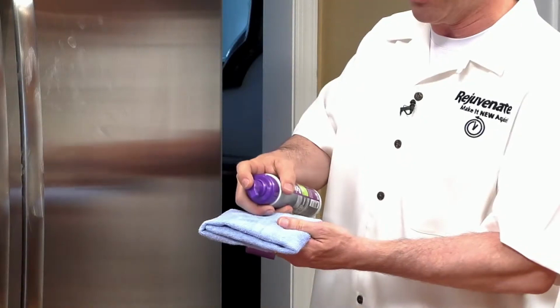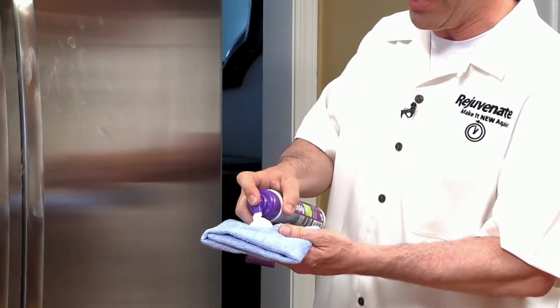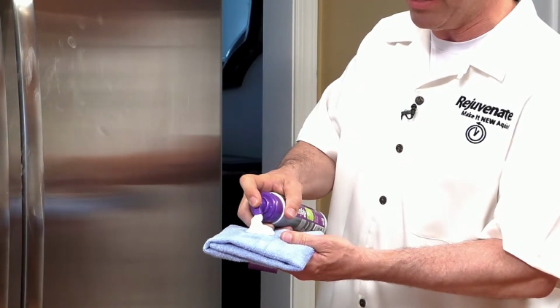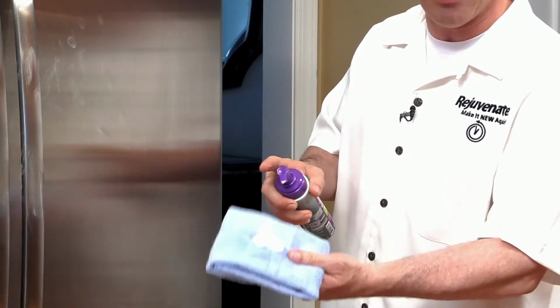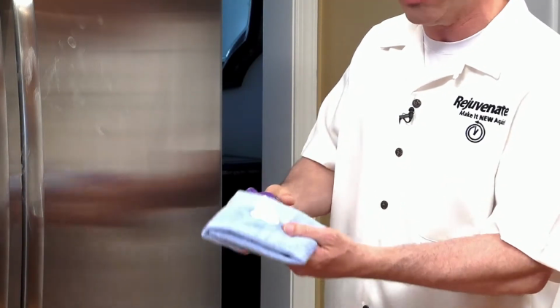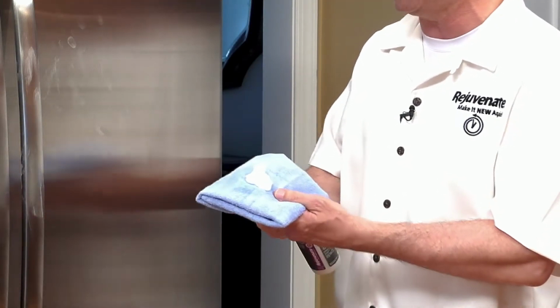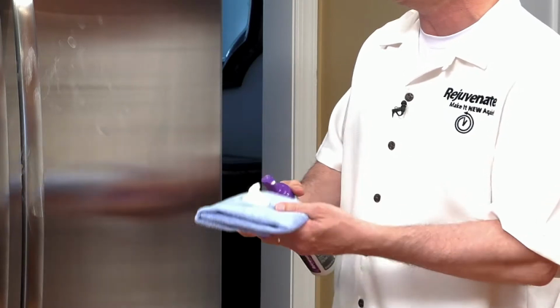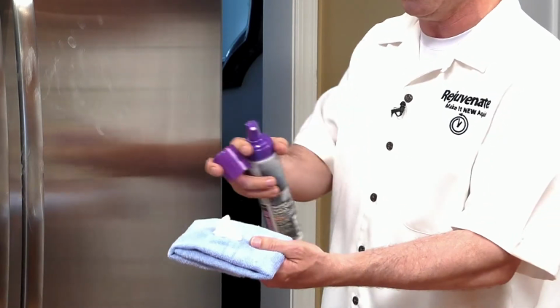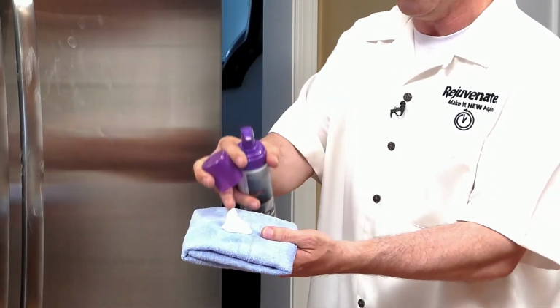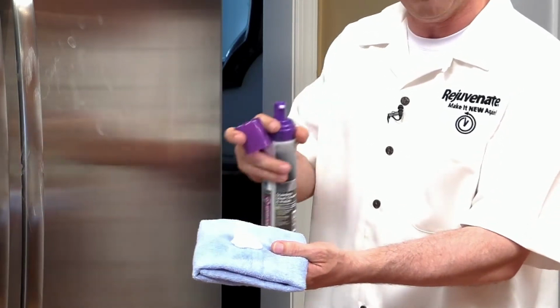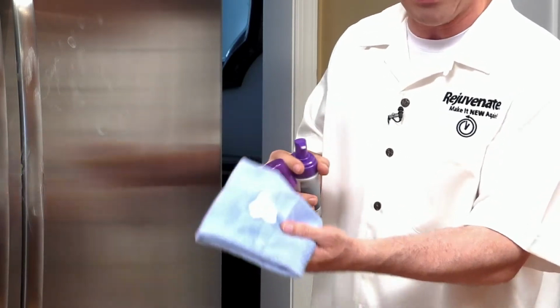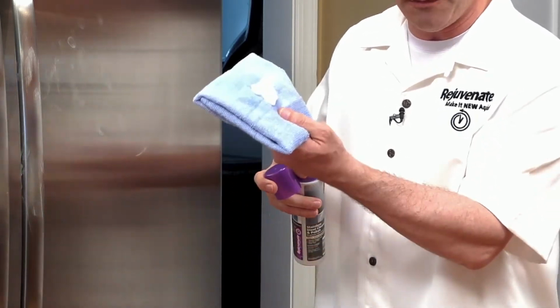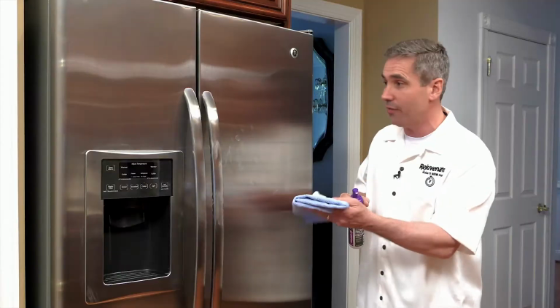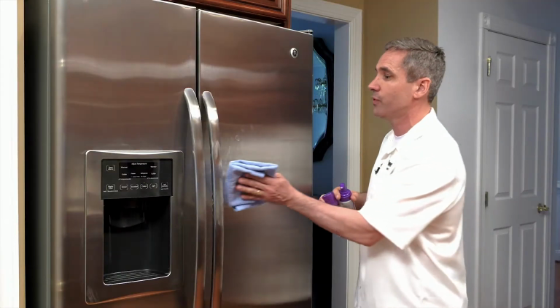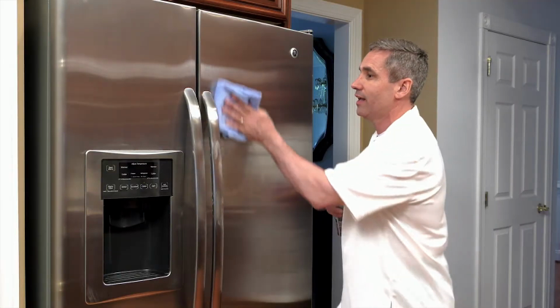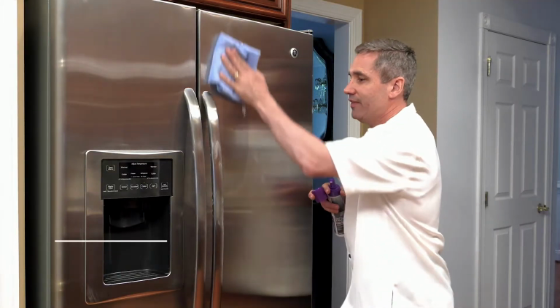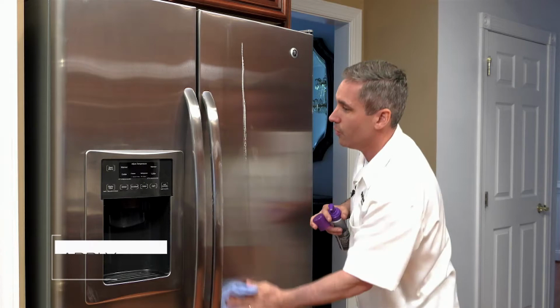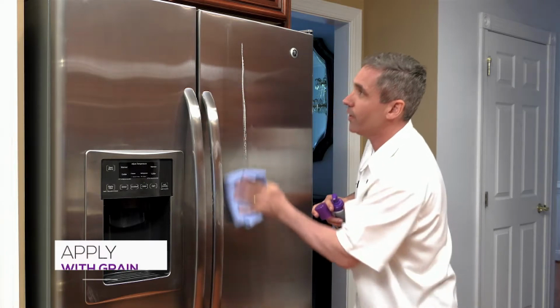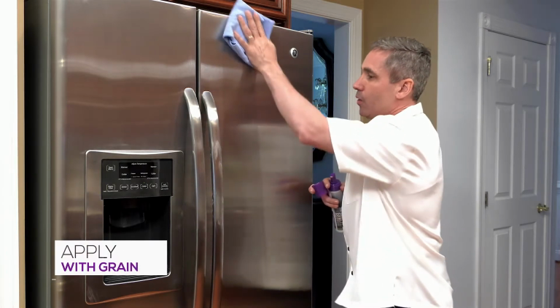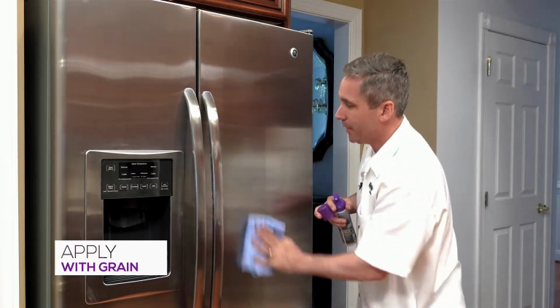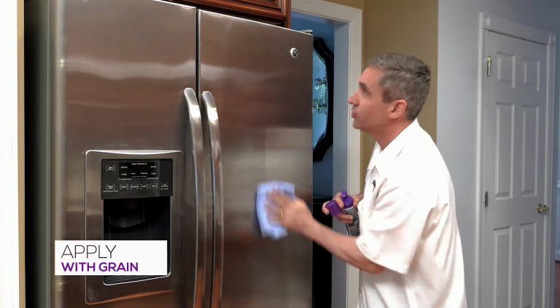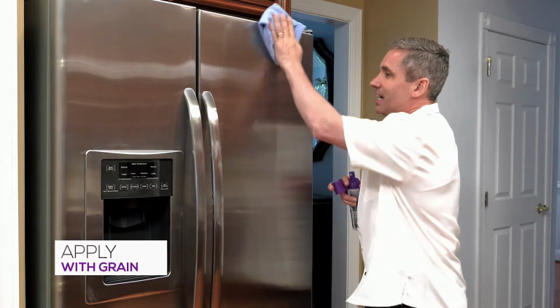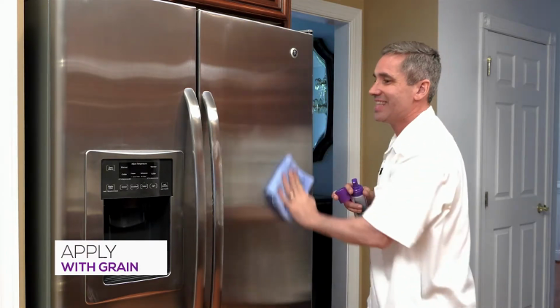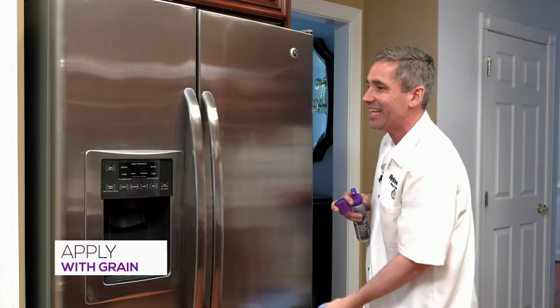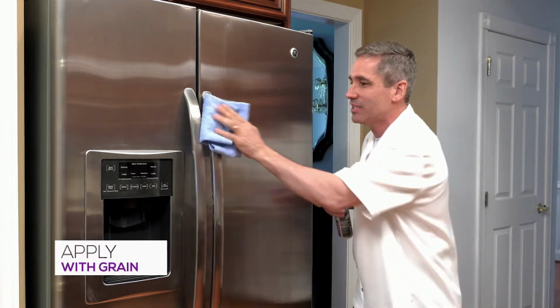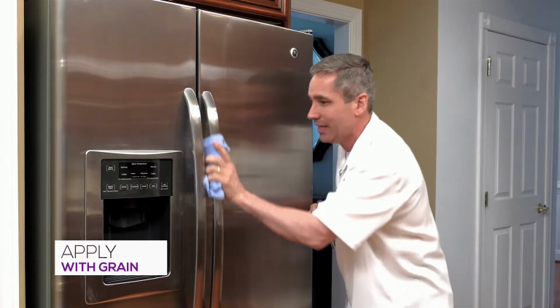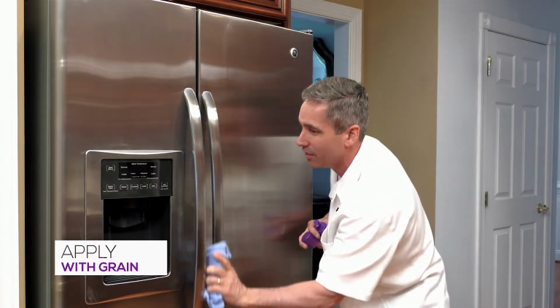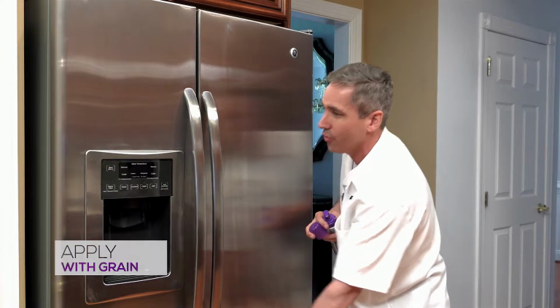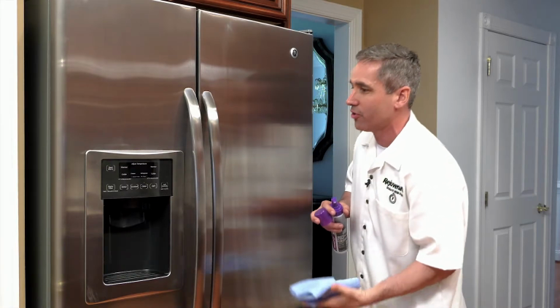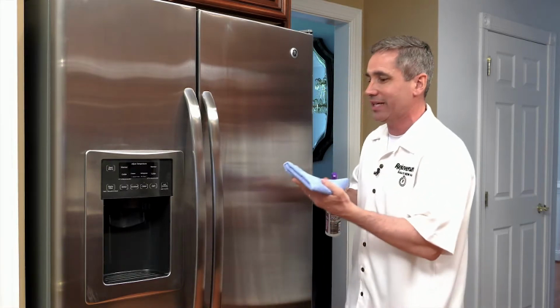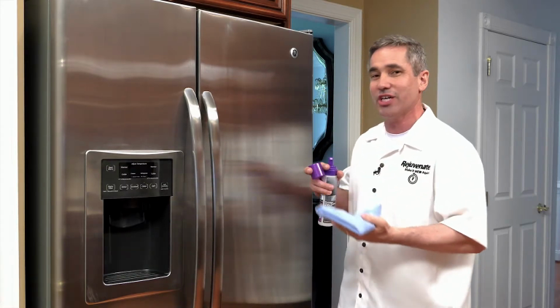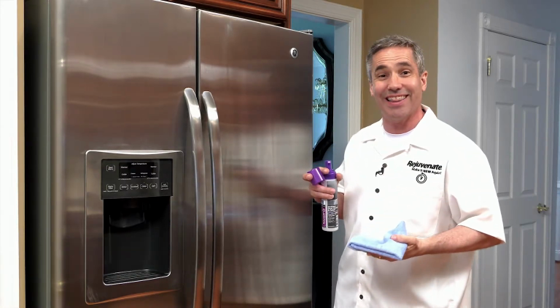It's a foaming action making it very easy to apply. Put a little bit on that microfiber cloth that comes with it and then just go with the grain, wiping it on just like this. It's that easy to do even in all those hard-to-reach places, just like that.